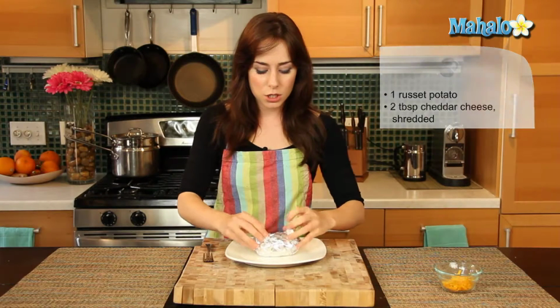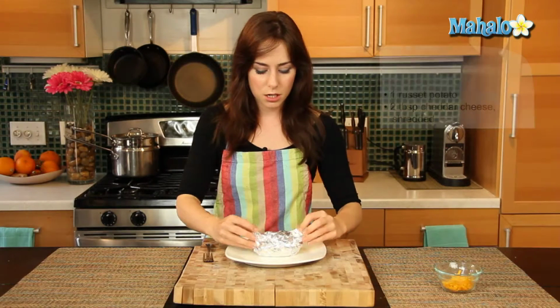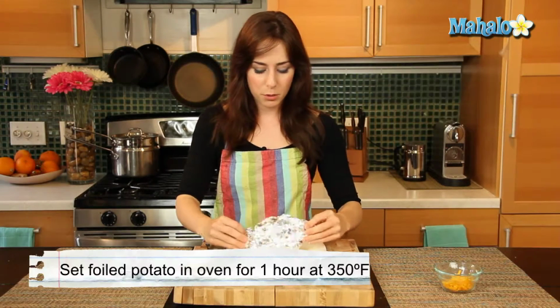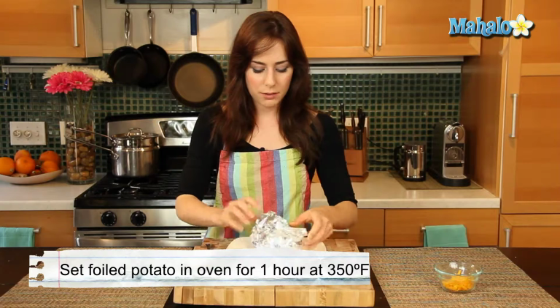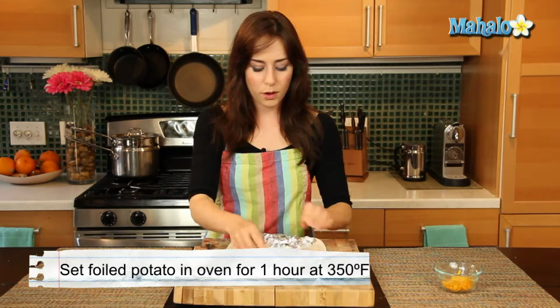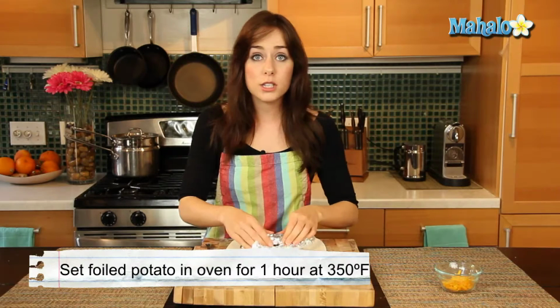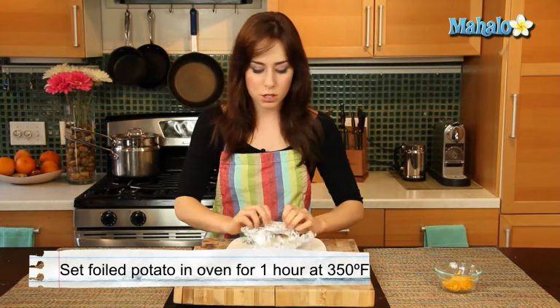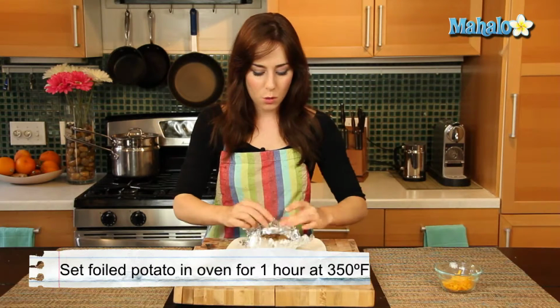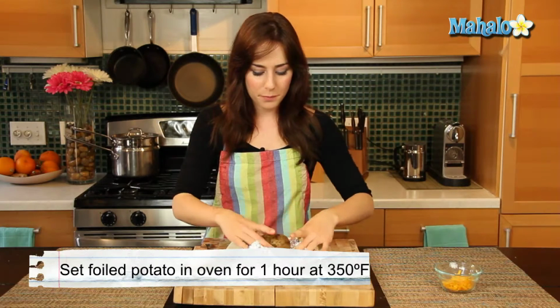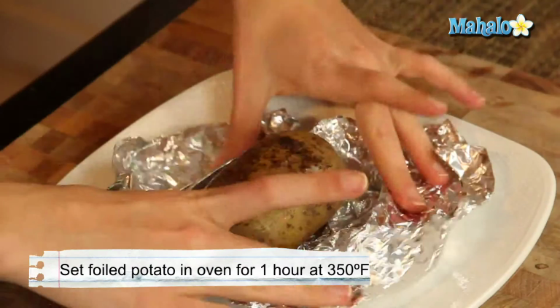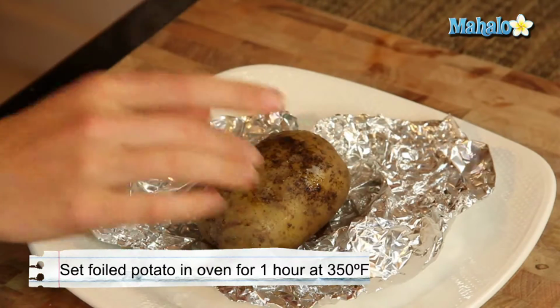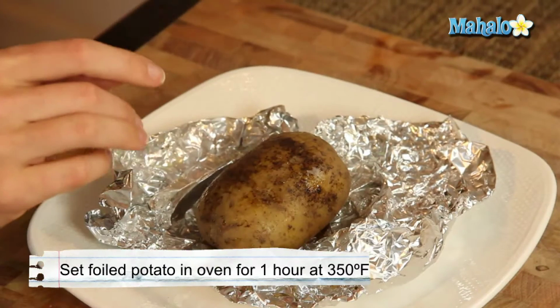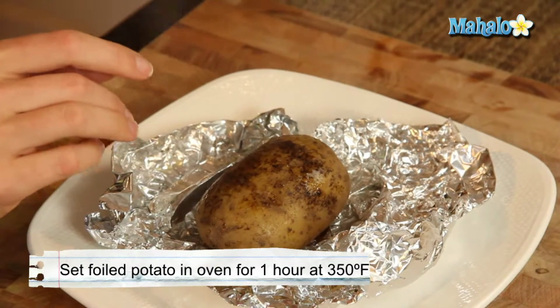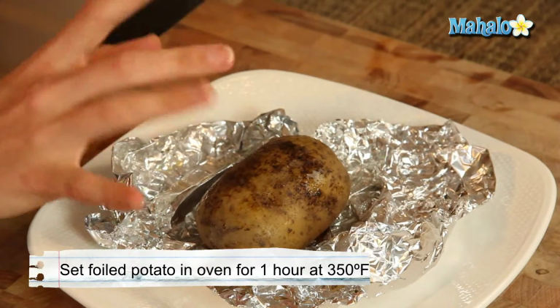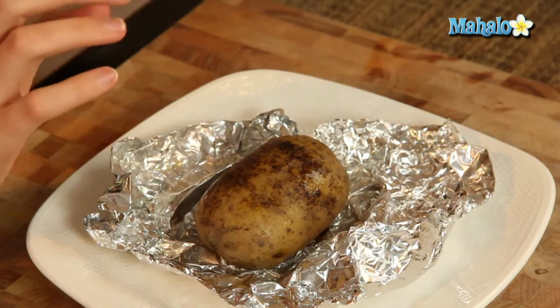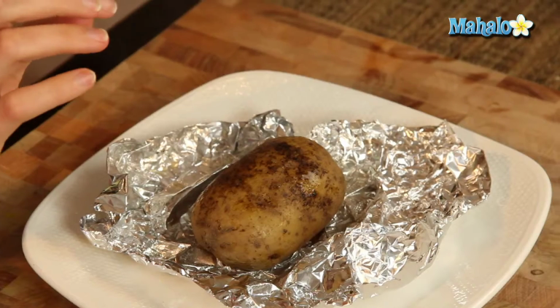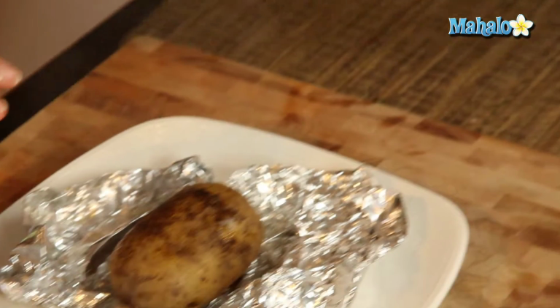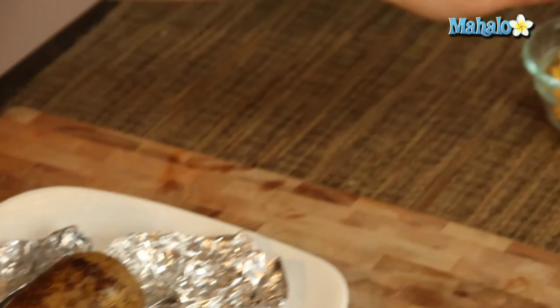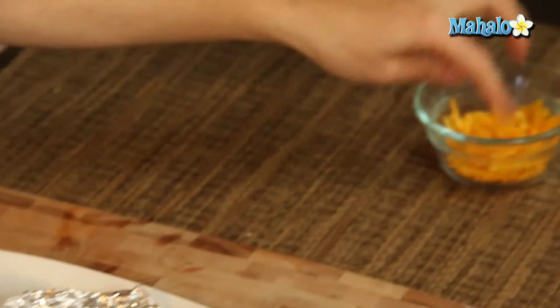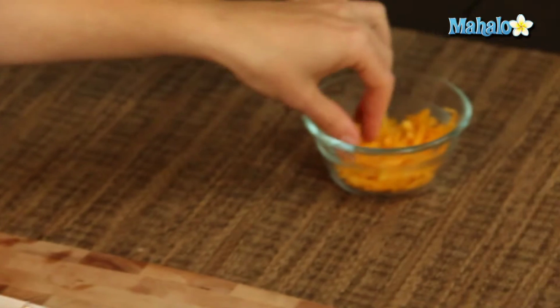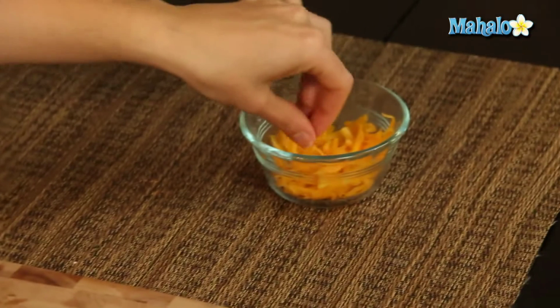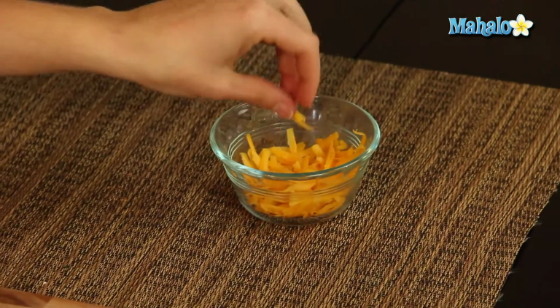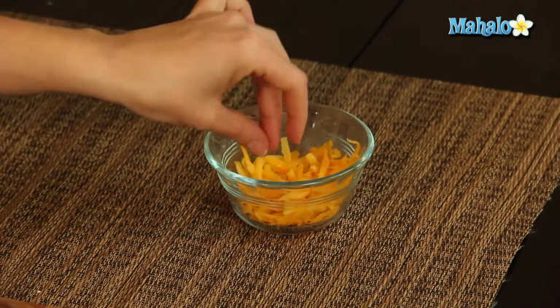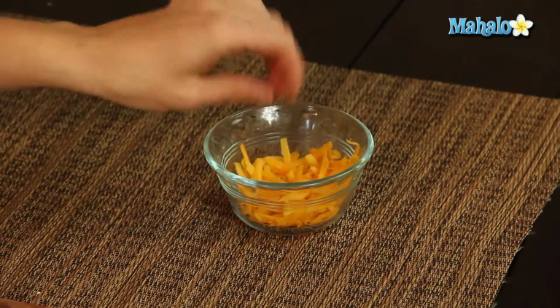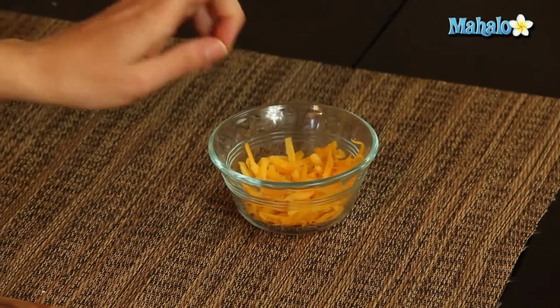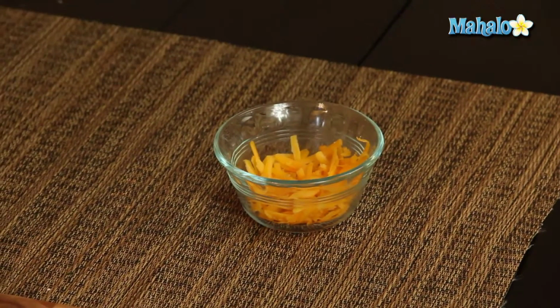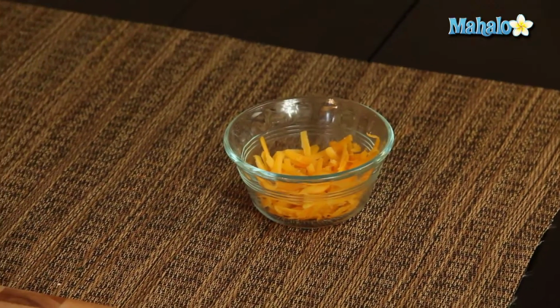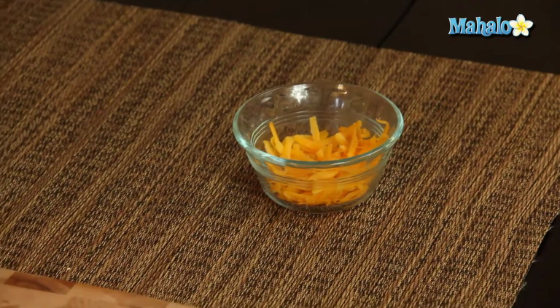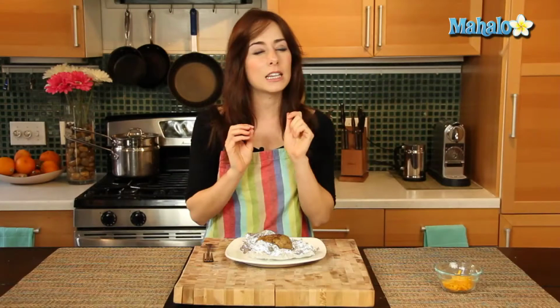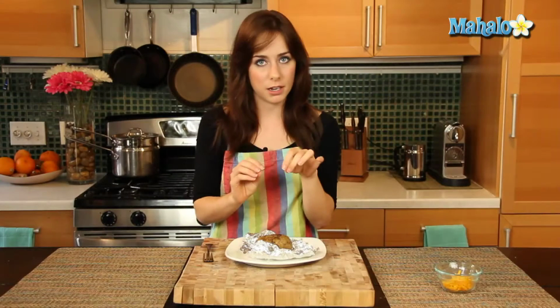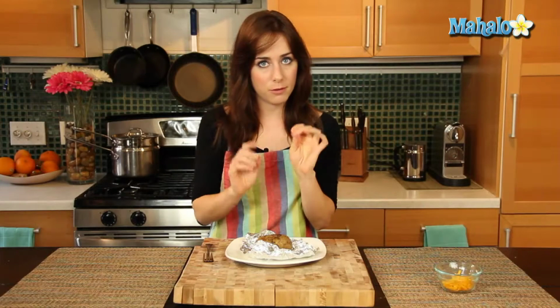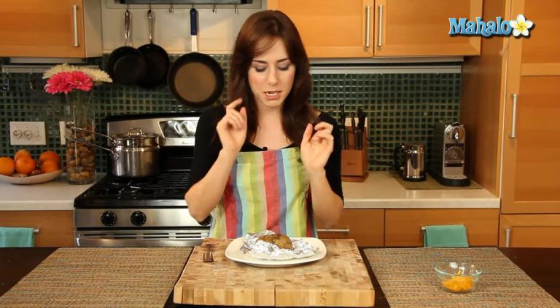Let's just pull it out of its foil. Before we add our cheese, which is our second most important ingredient, we have two tablespoons of fresh shredded cheddar cheese, which is really just a lovely accompaniment for a potato.